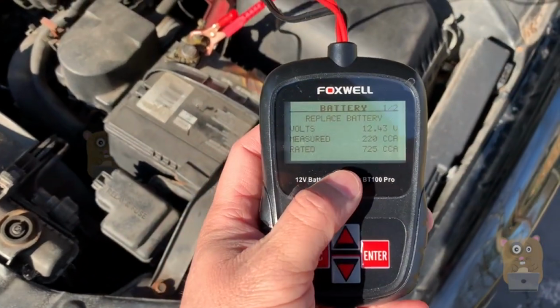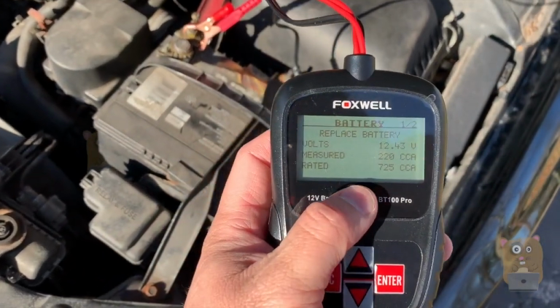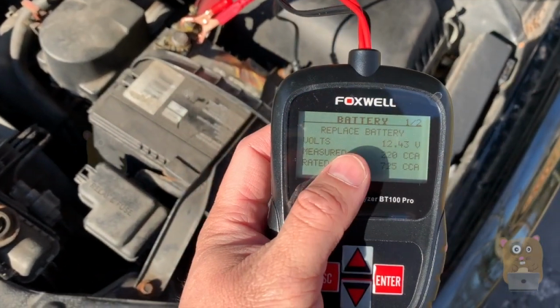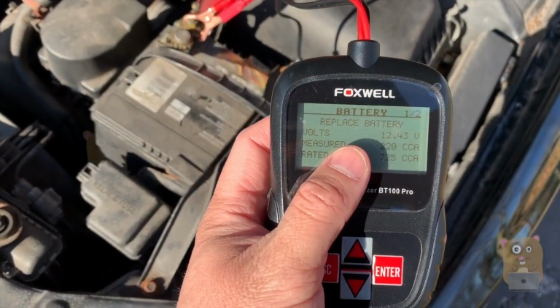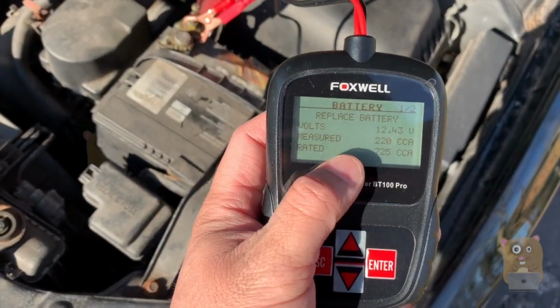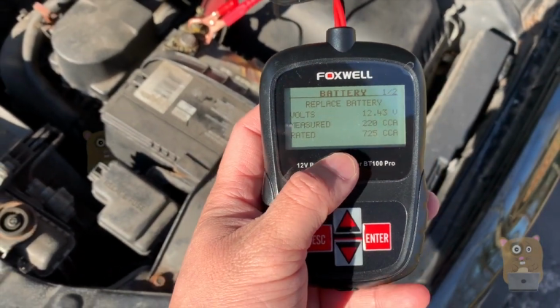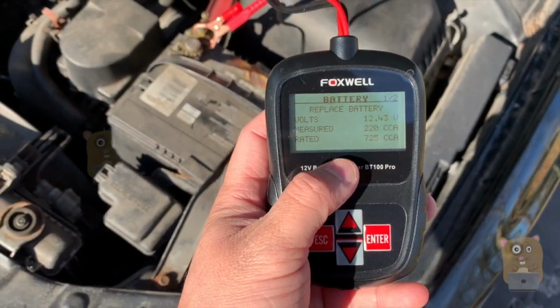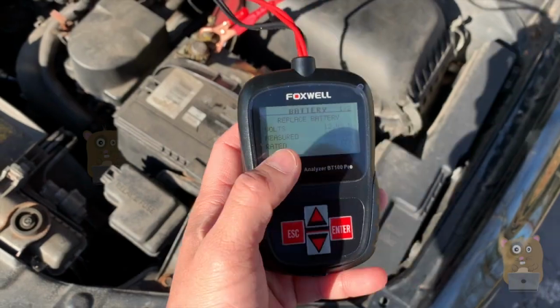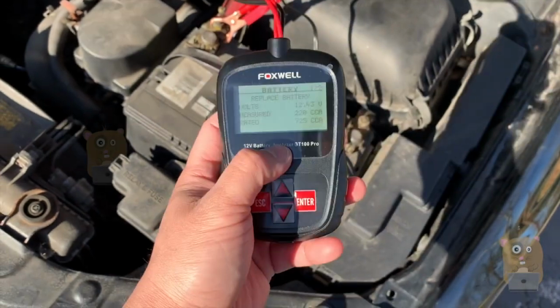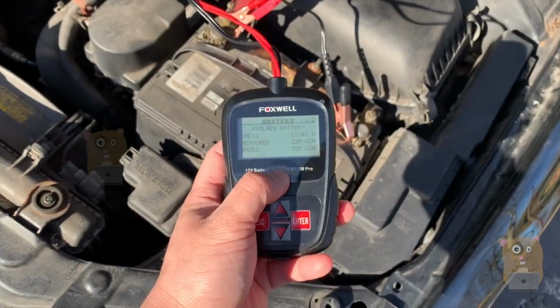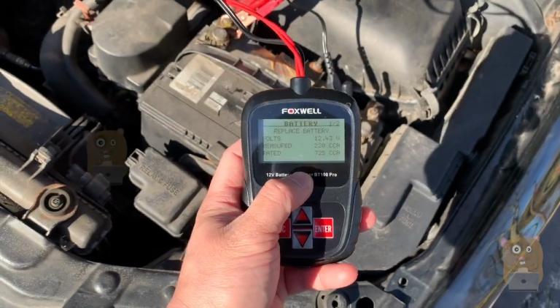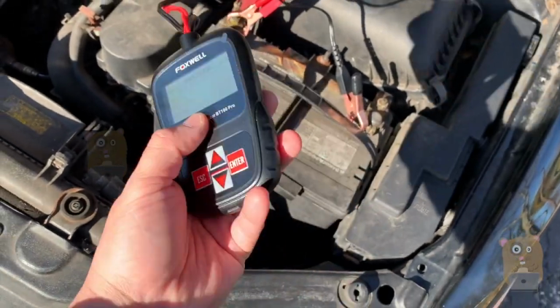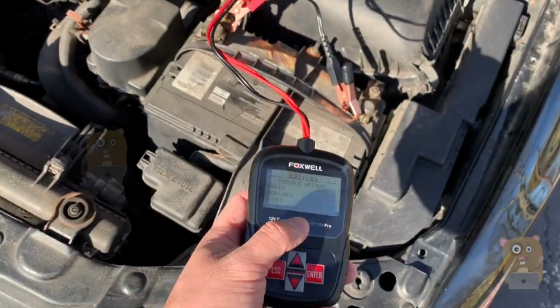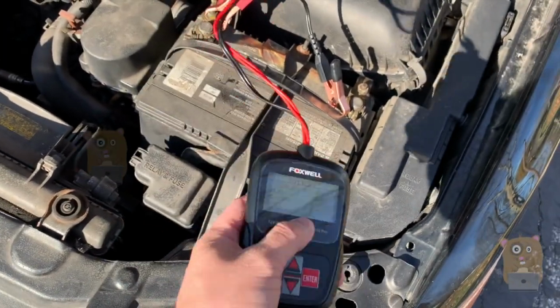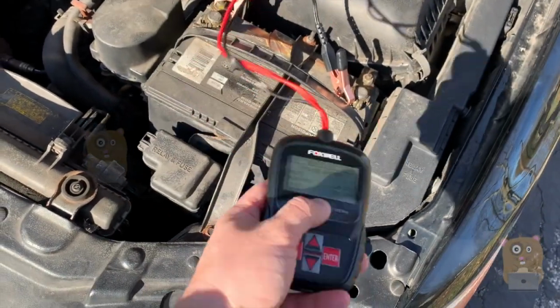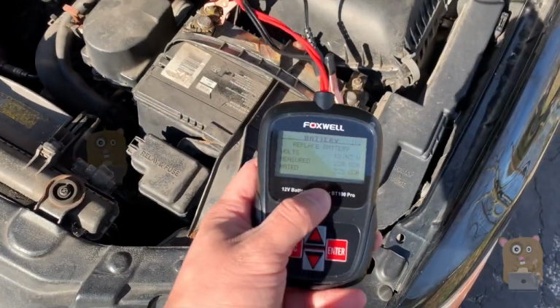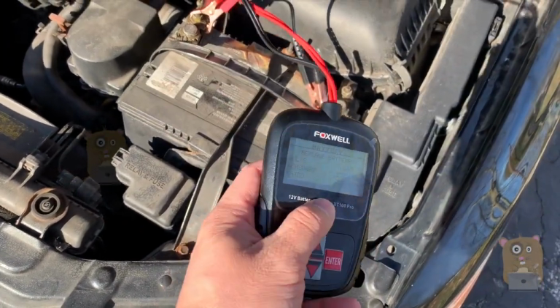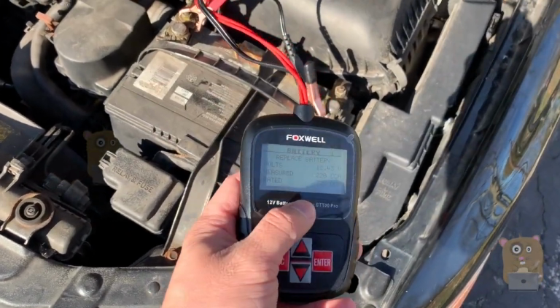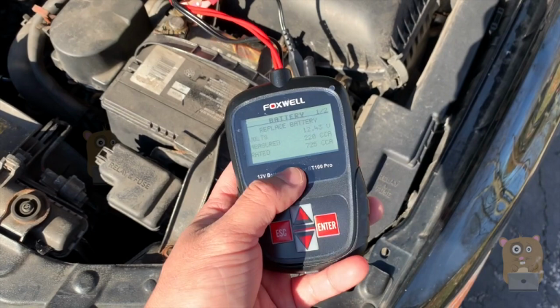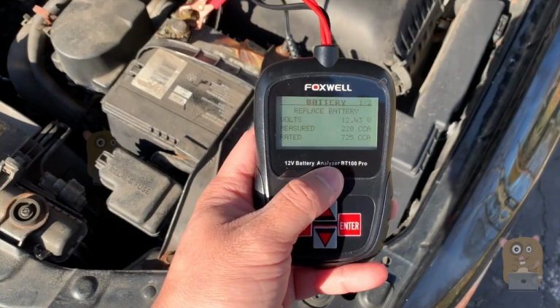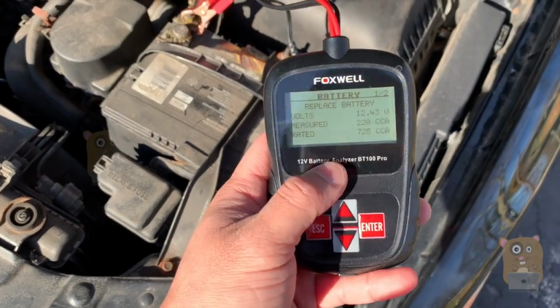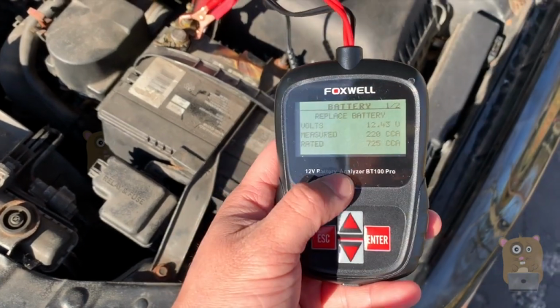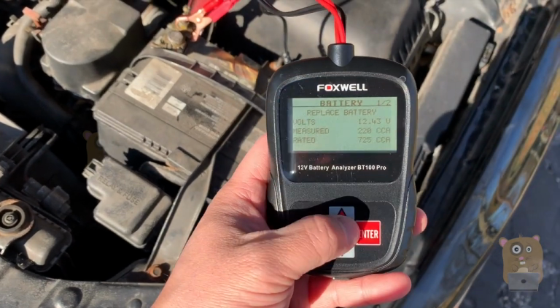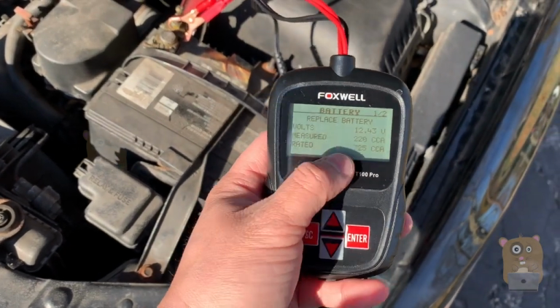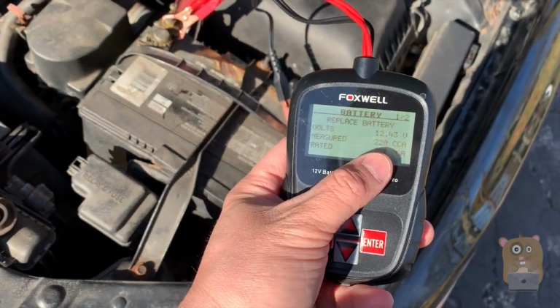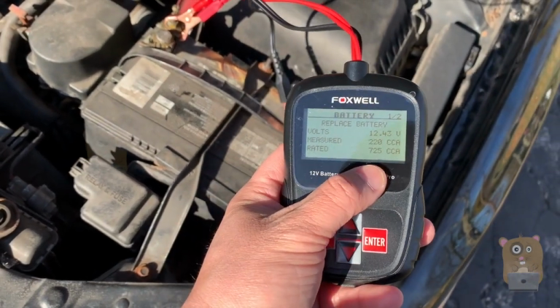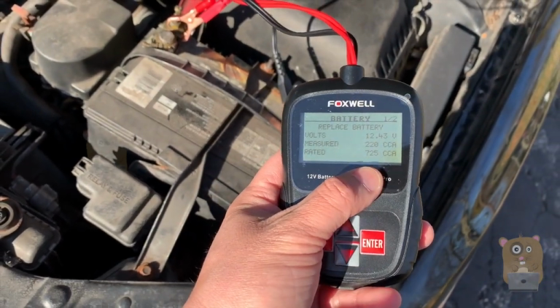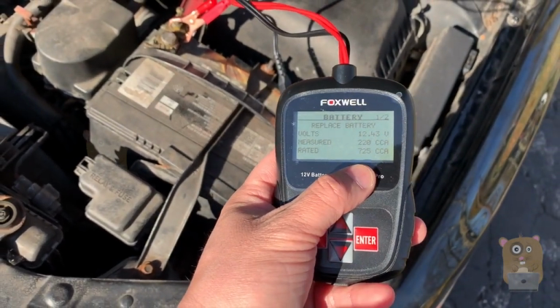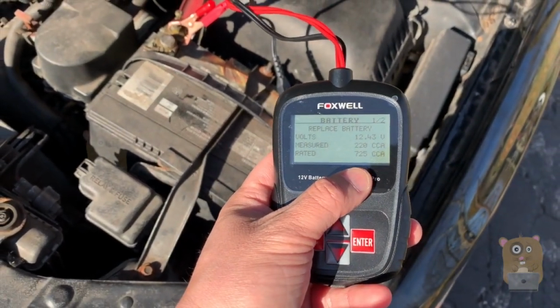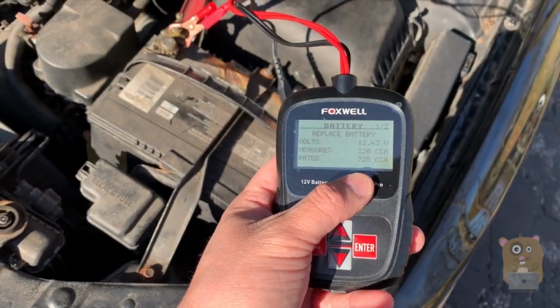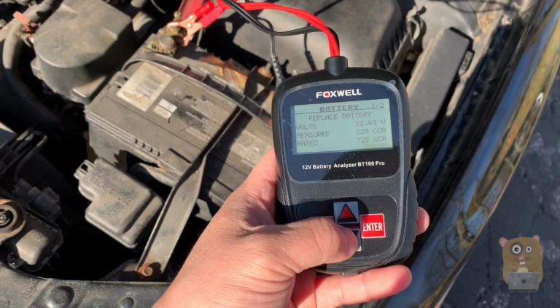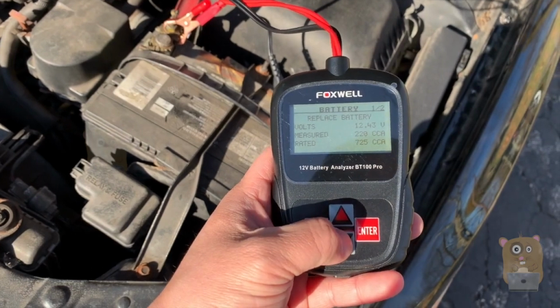All right, now it says replace the battery. So a simple tool like this, I can quickly analyze the battery myself — I don't need to bring it to a shop, saves time. It measures 220 when it's rated for 725.